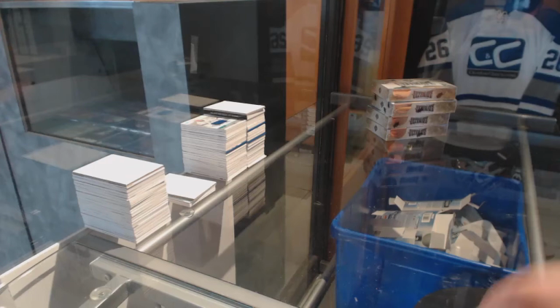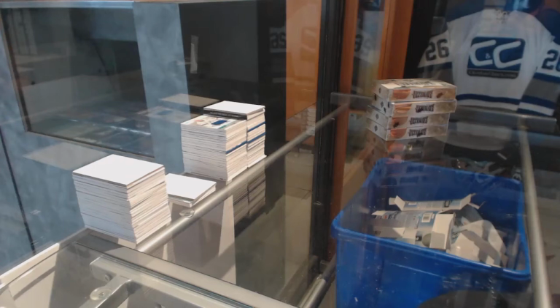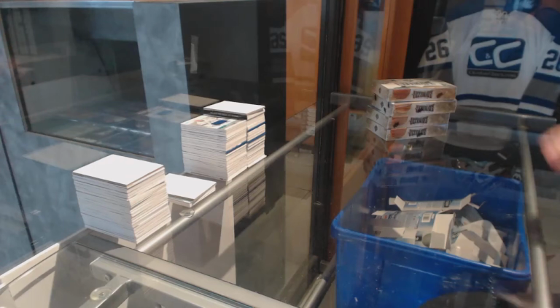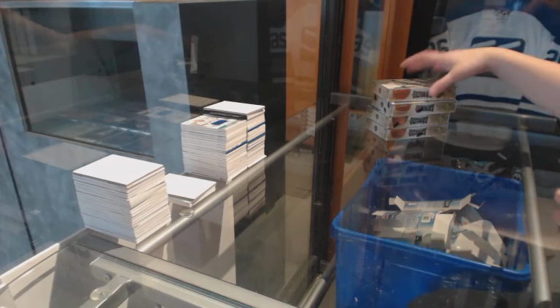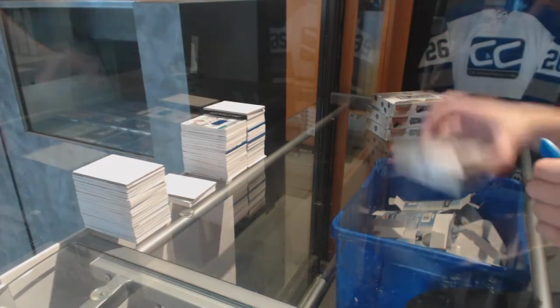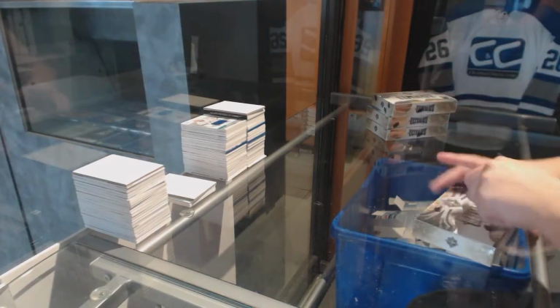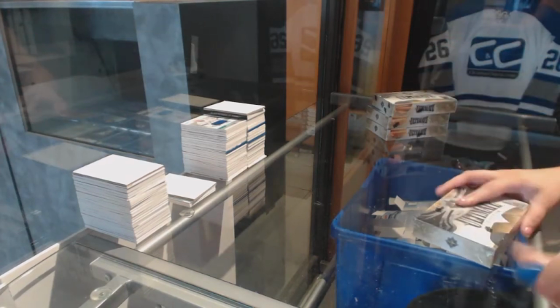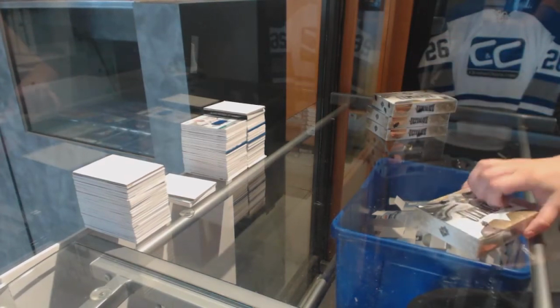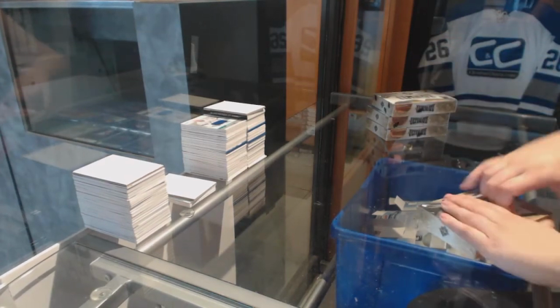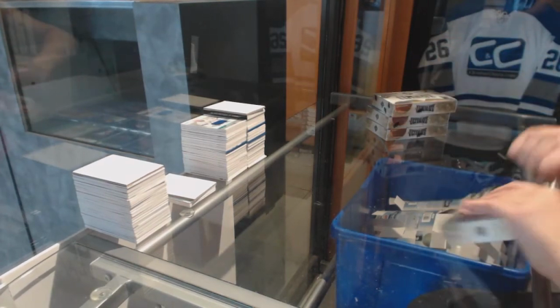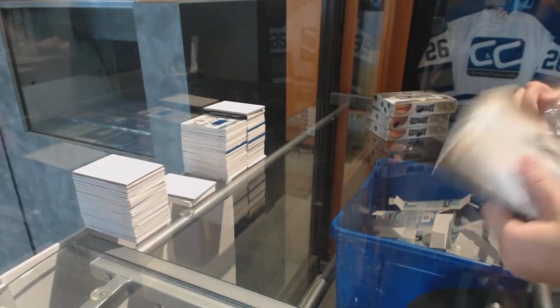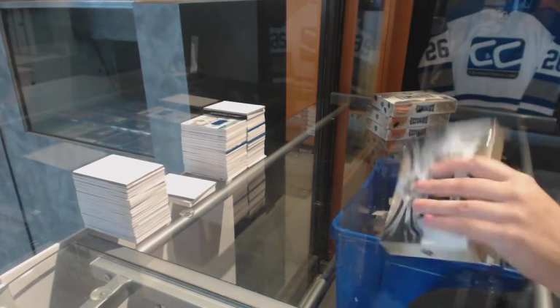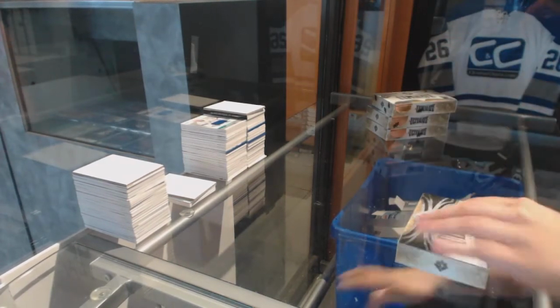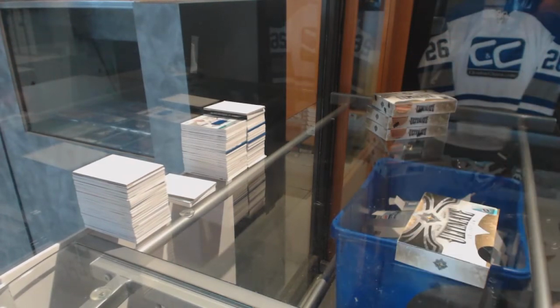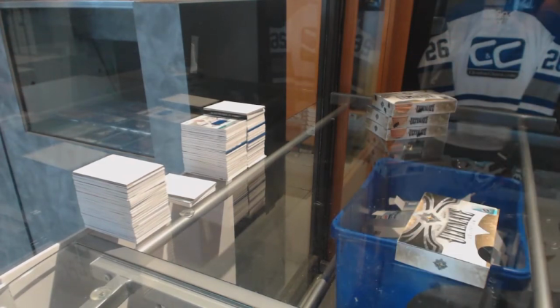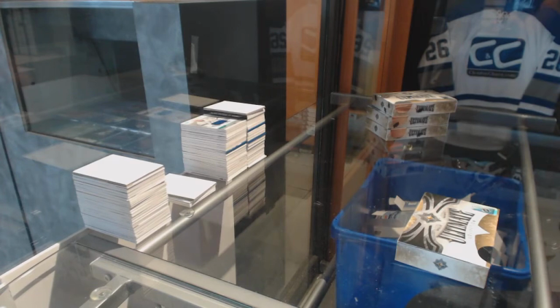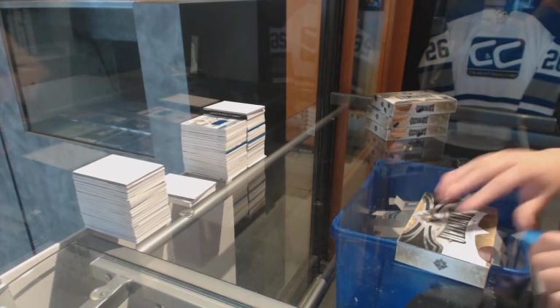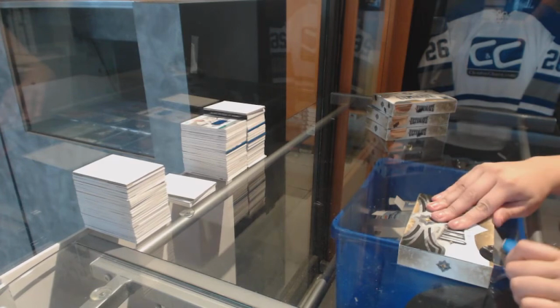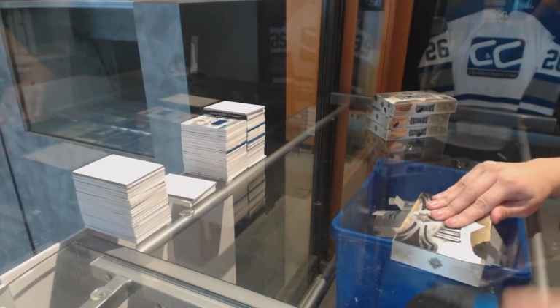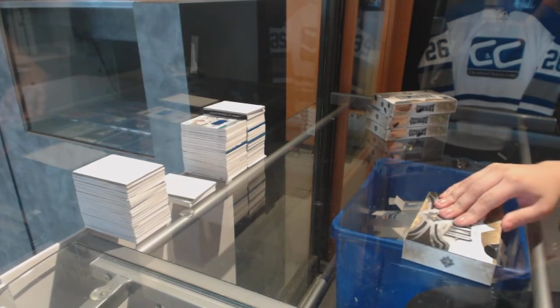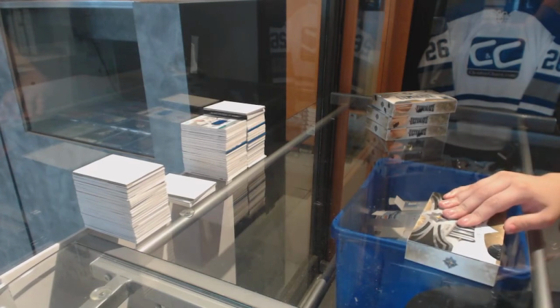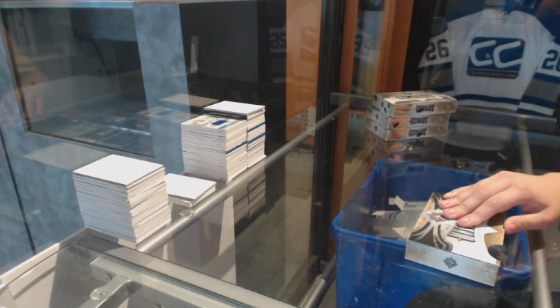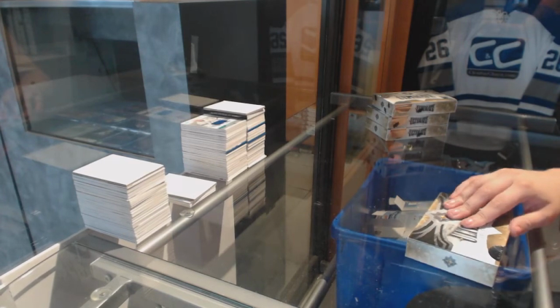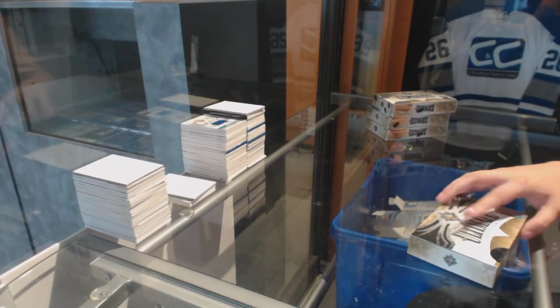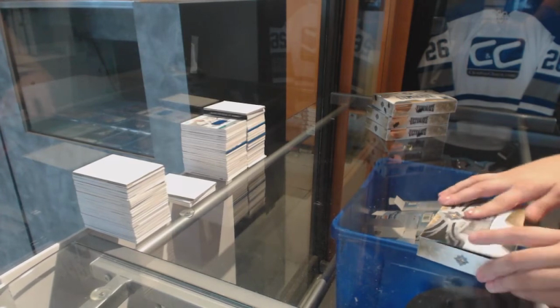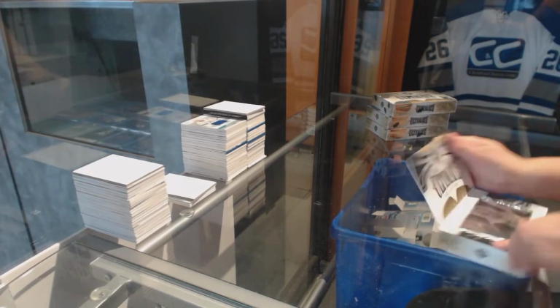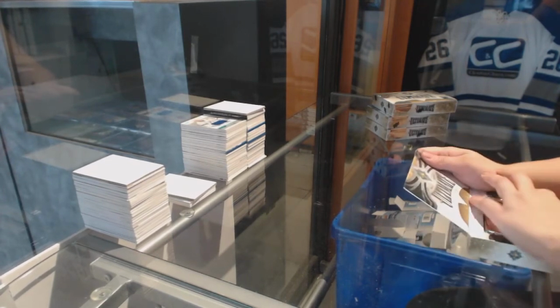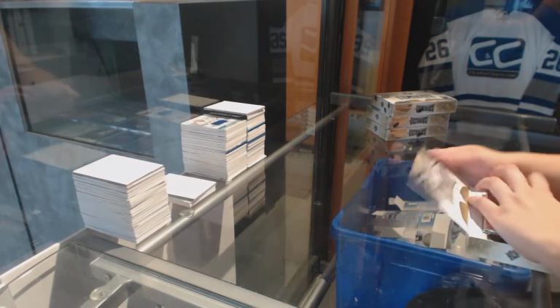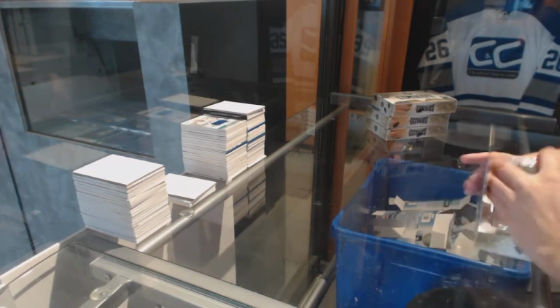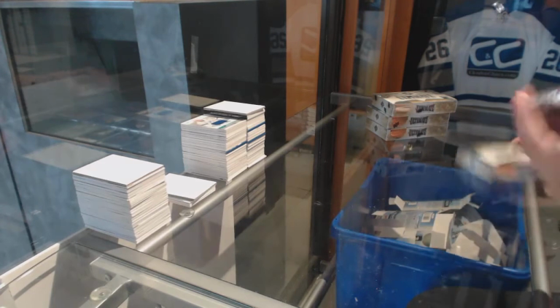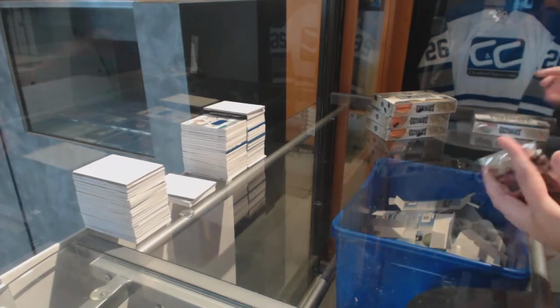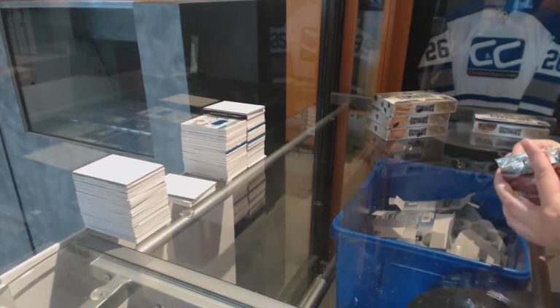Starting off the Intergroup Rage 7769, we've got the 2016-17 Upper Deck Ultimate 4-Box Hot Case. Best of luck.